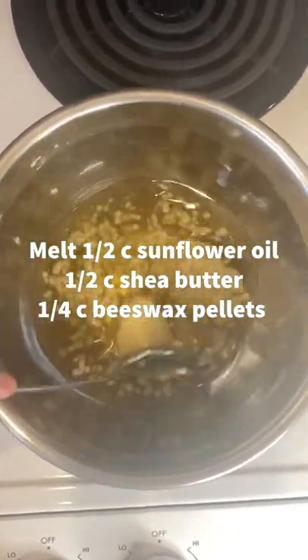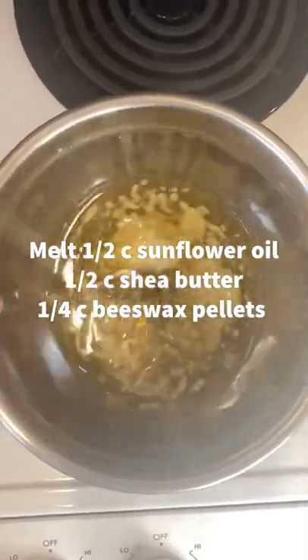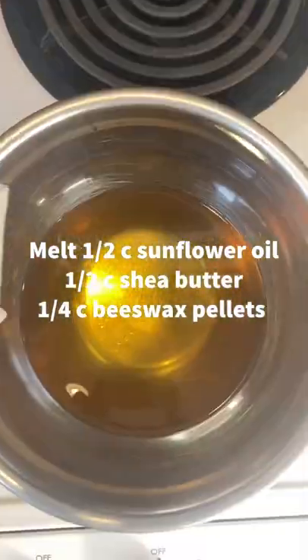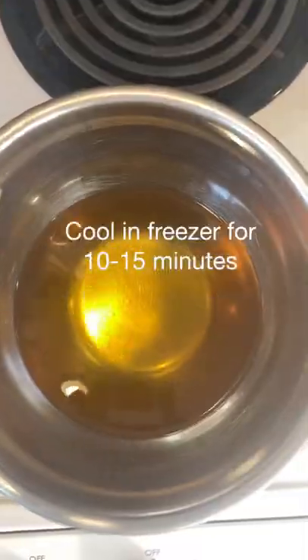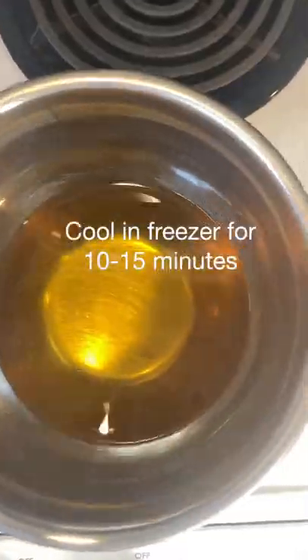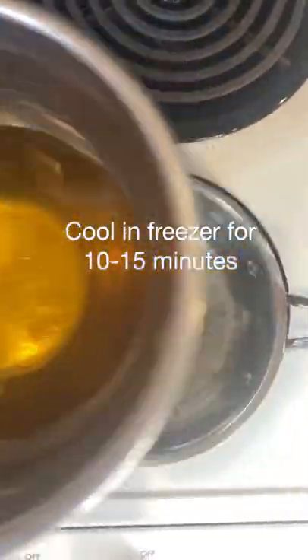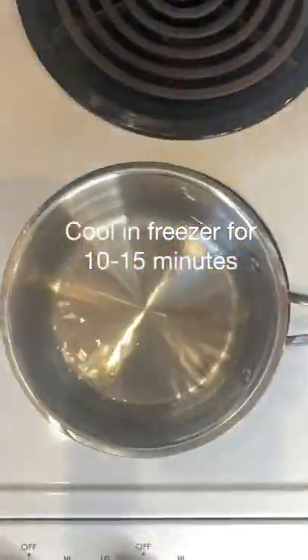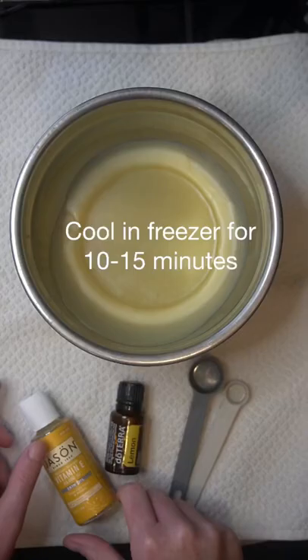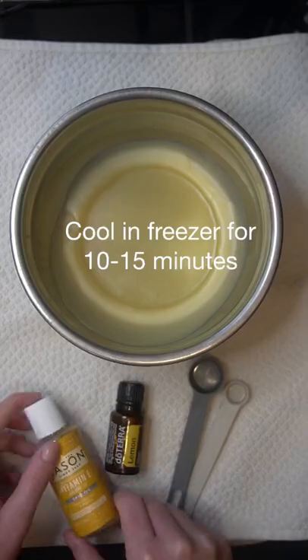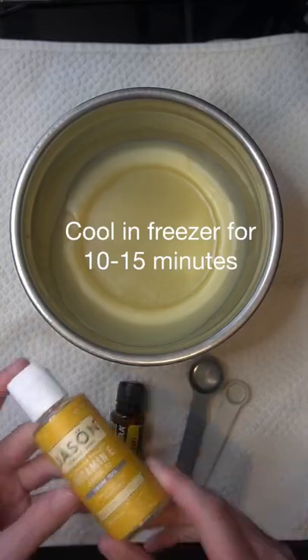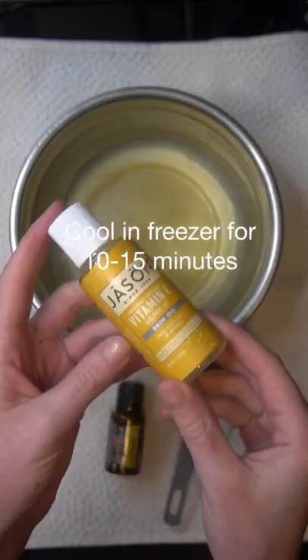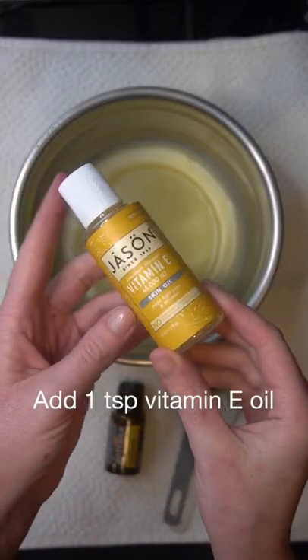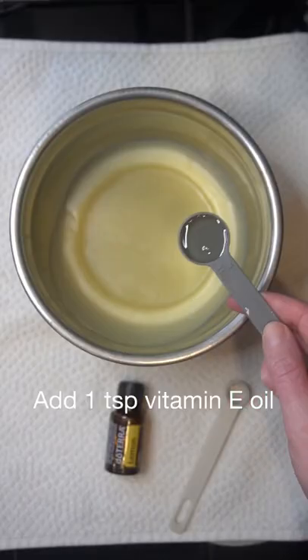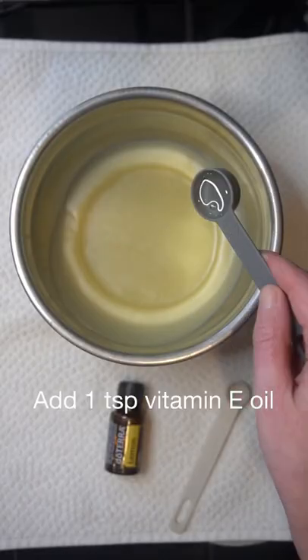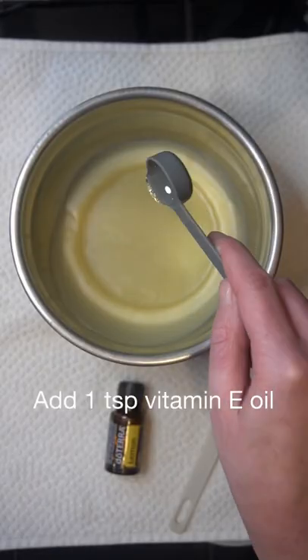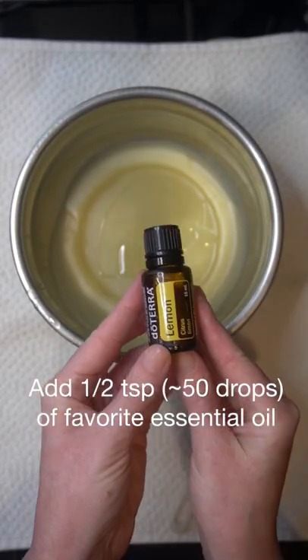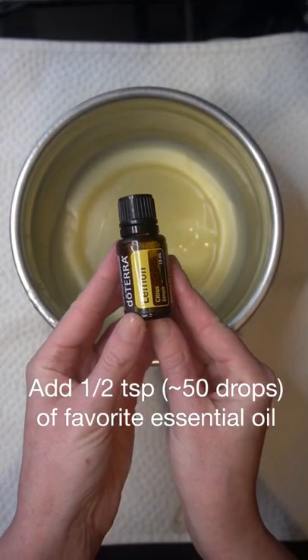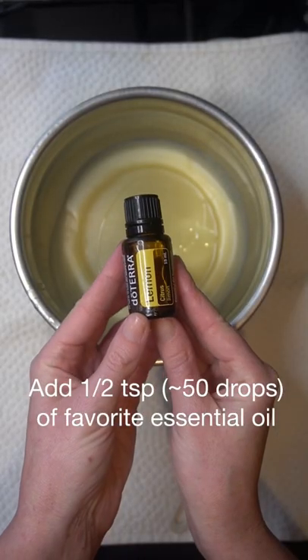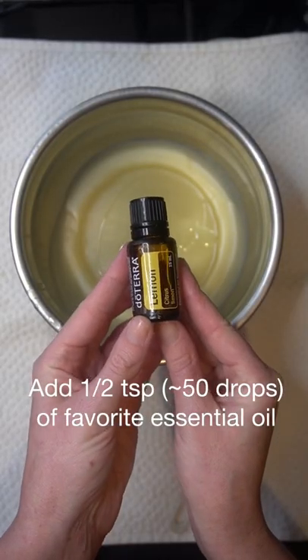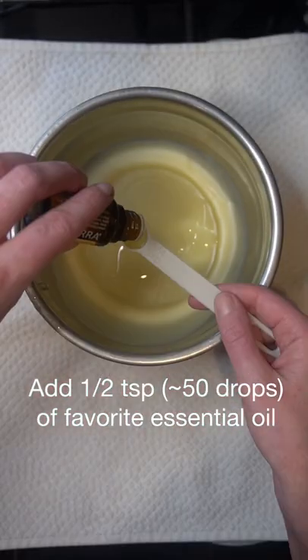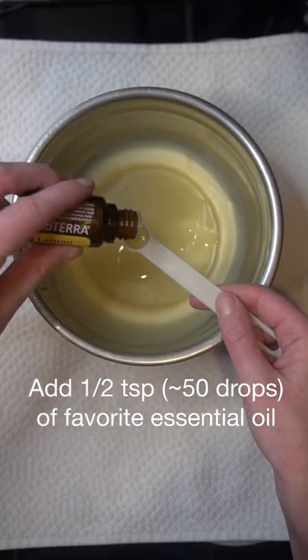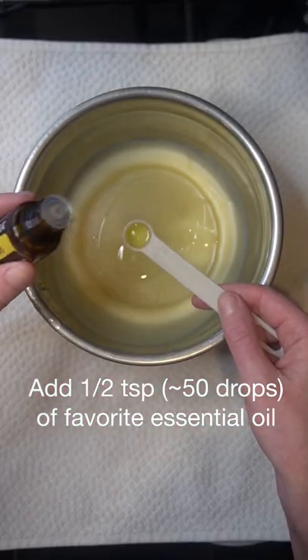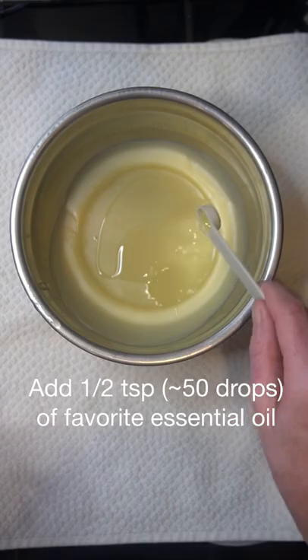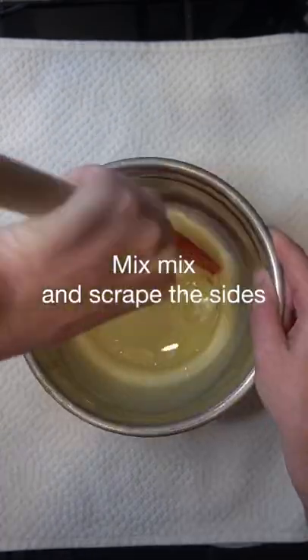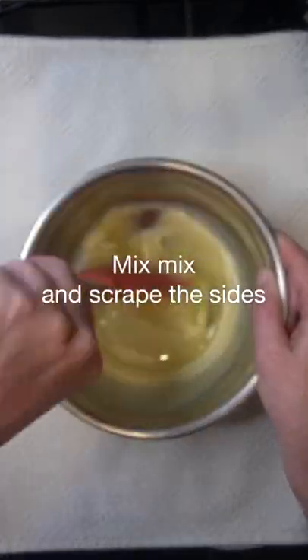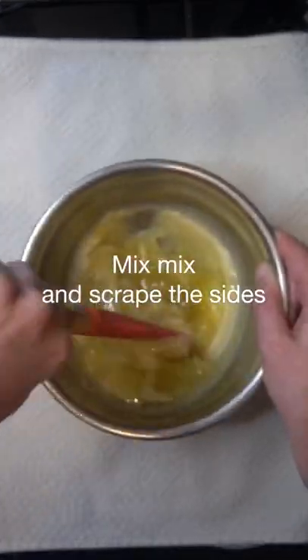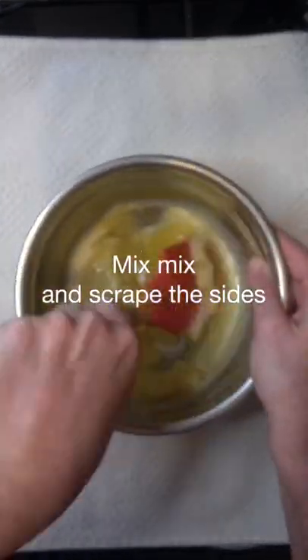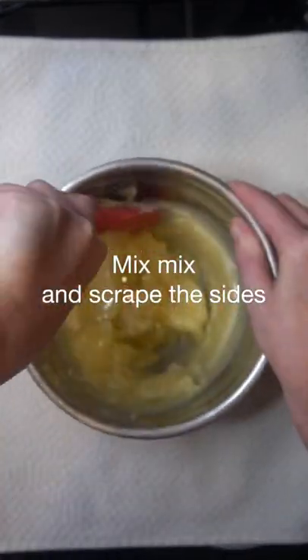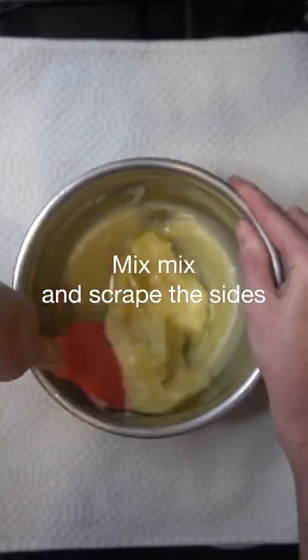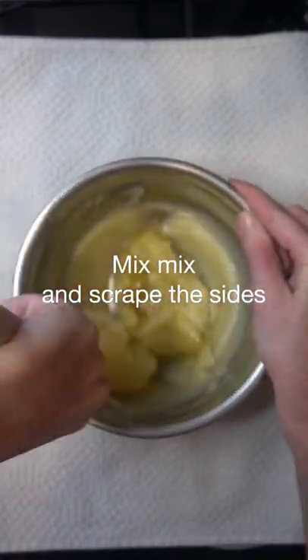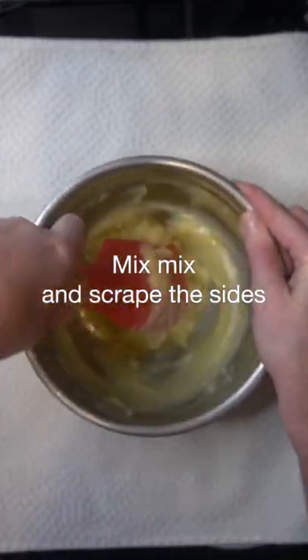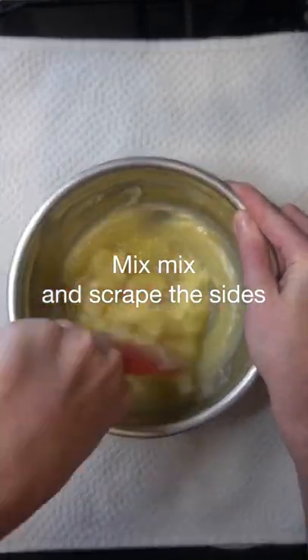Remove from the heat and let cool in the freezer for 10 minutes. Add in vitamin E oil and your favorite essential oil. Mix these in and be sure to scrape the sides of the bowl well.